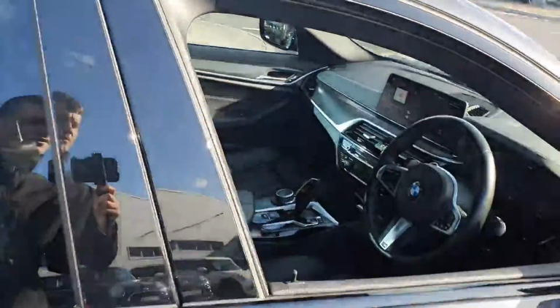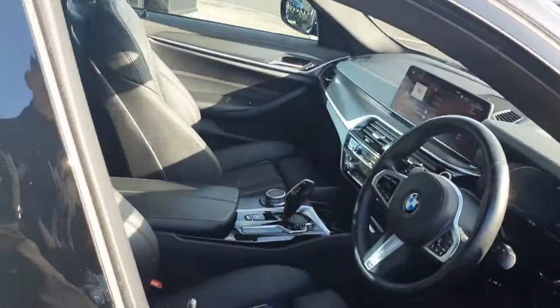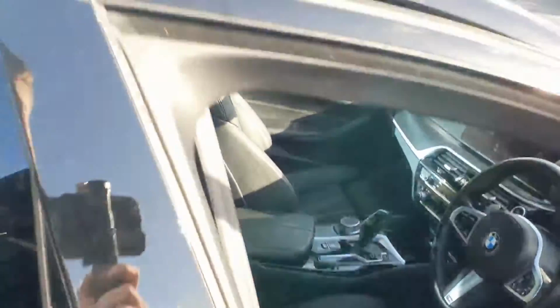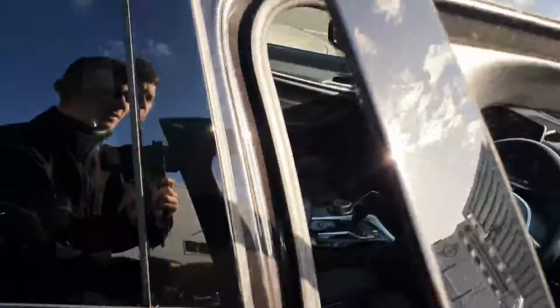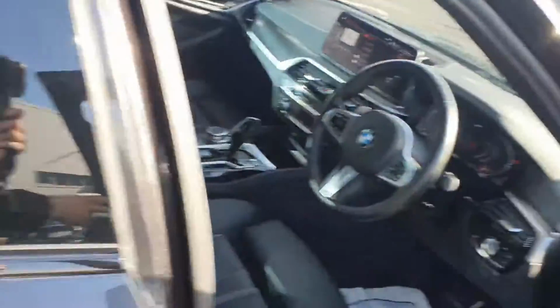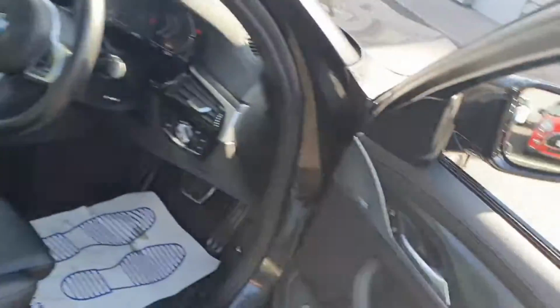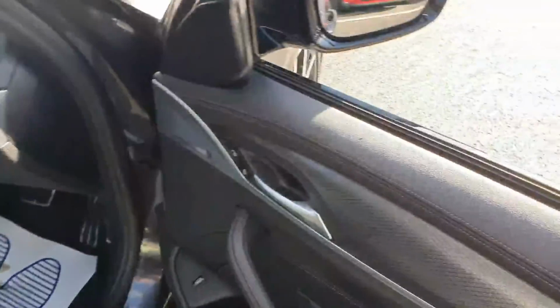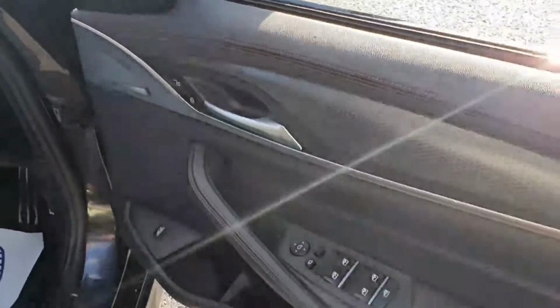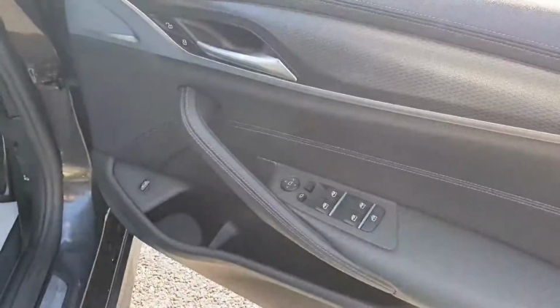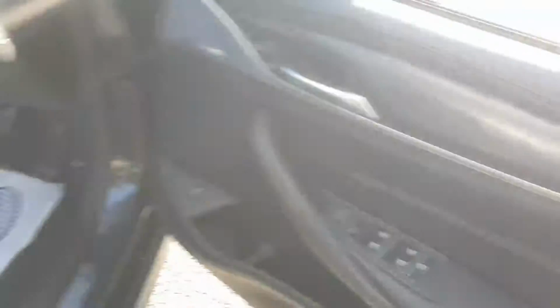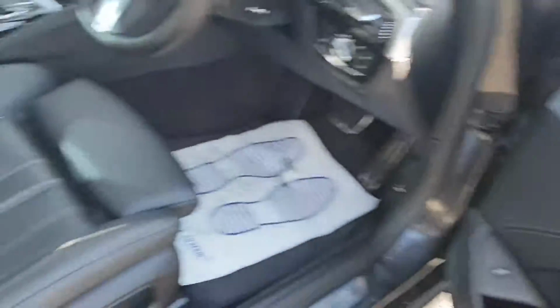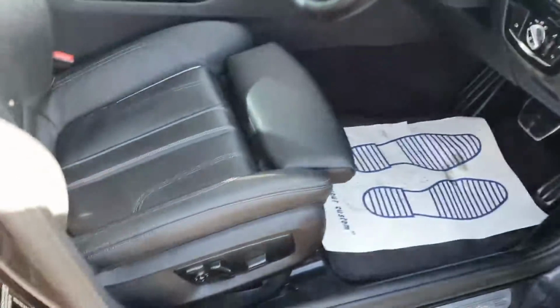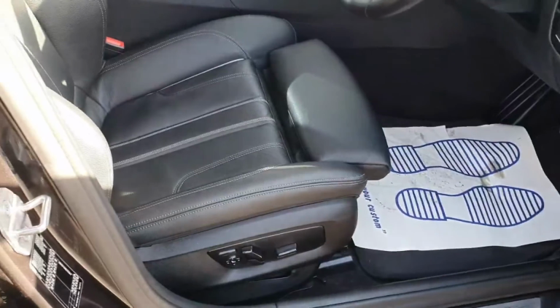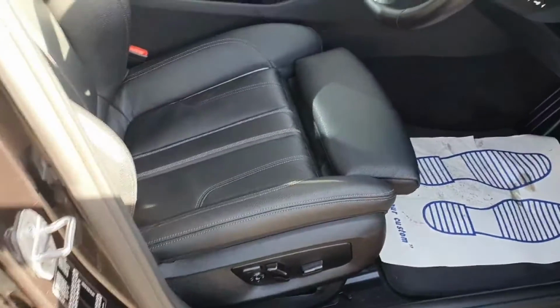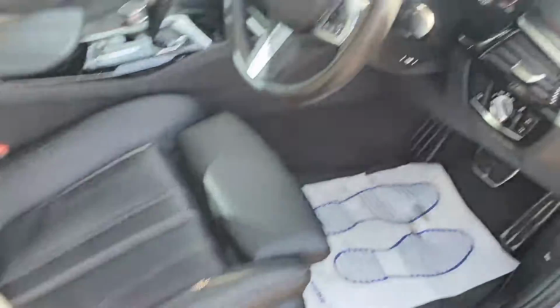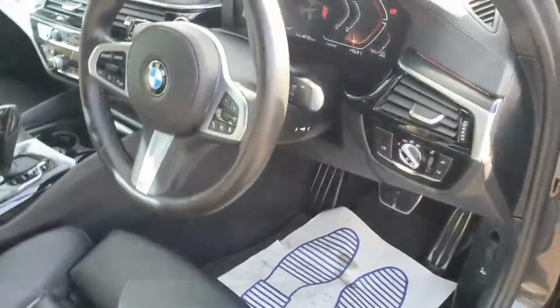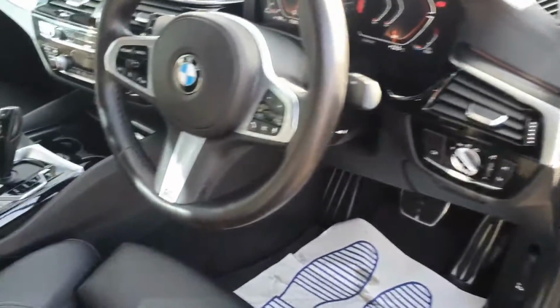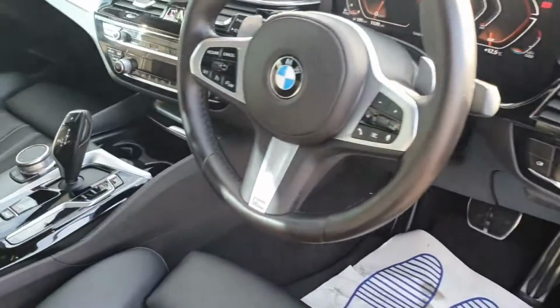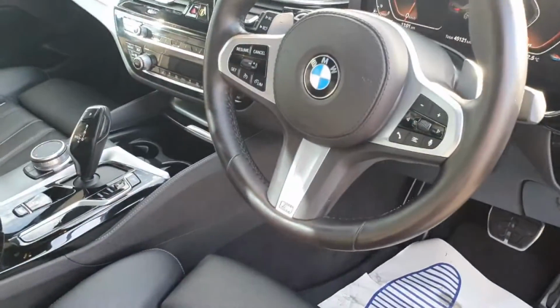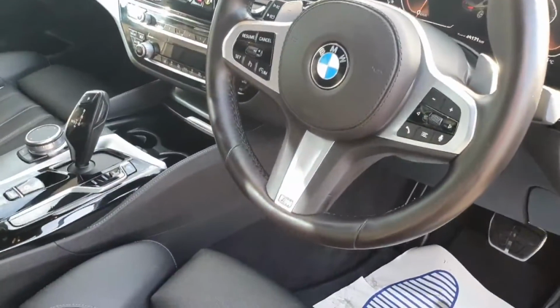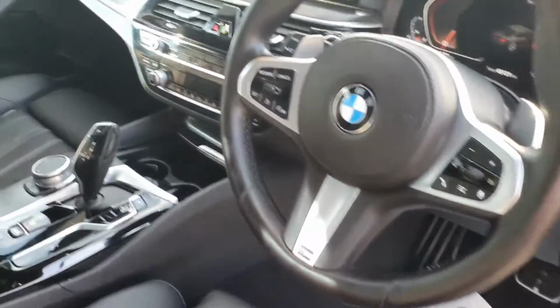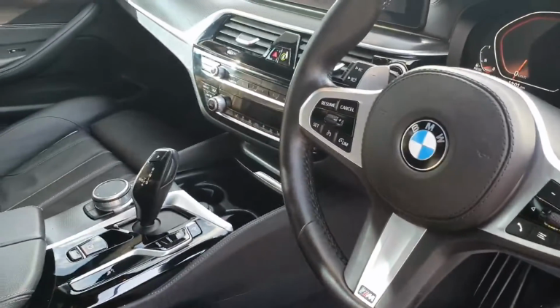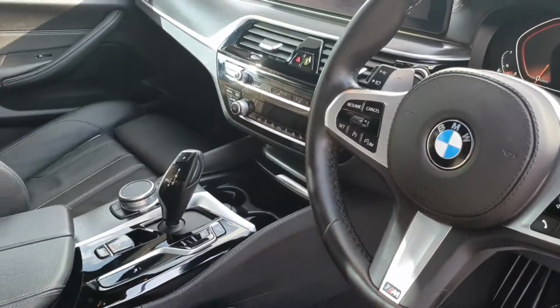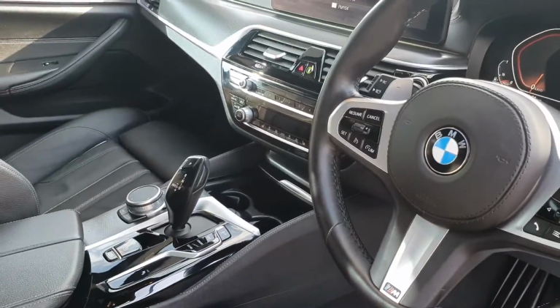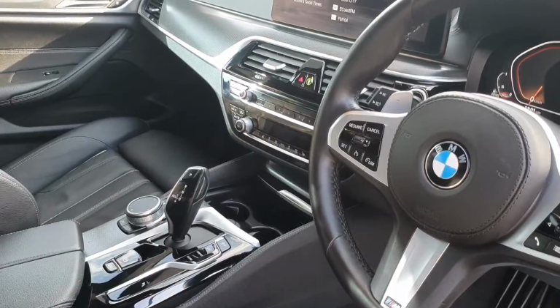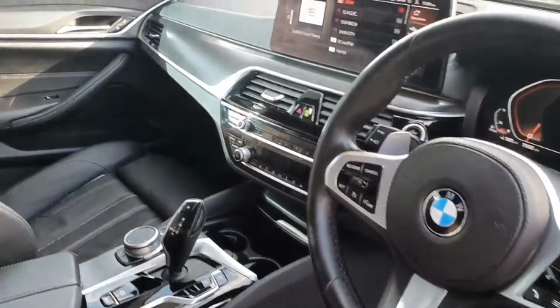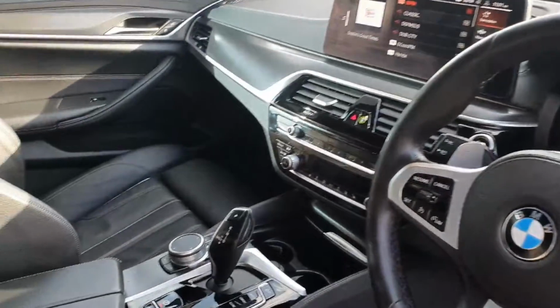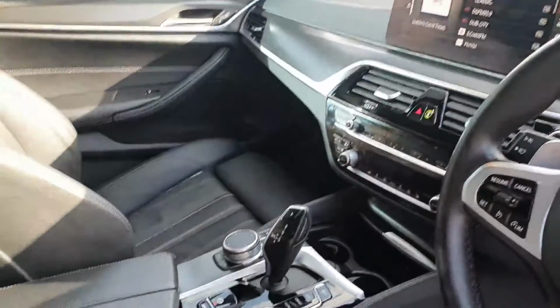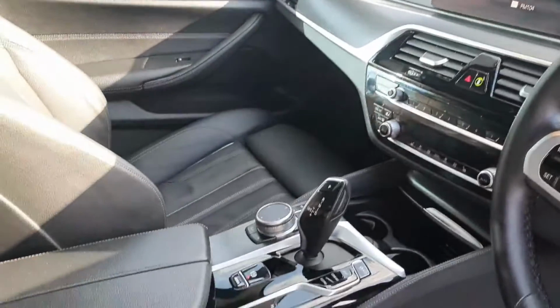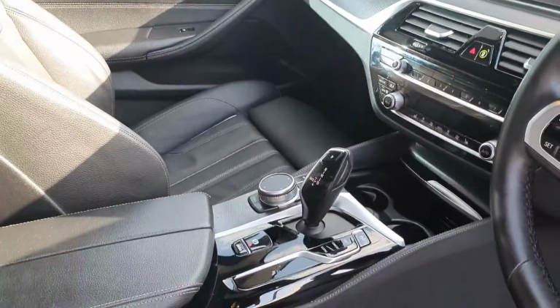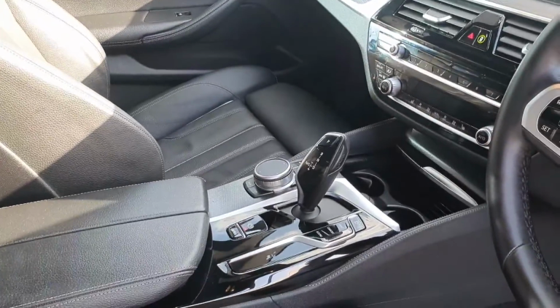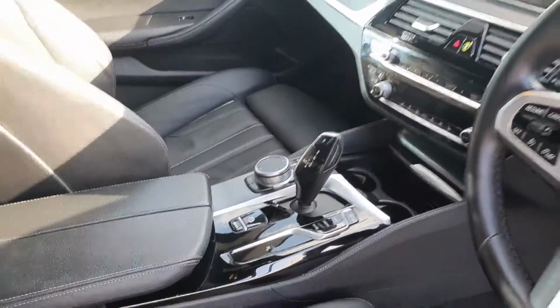Quick look at the front as well. We have our fully electric windows, electric seats, our multifunctional steering wheel, our touch screen iDrive, and an automatic shifter.